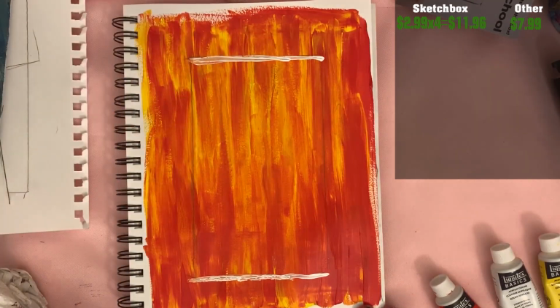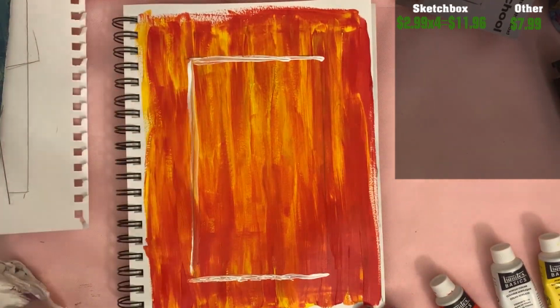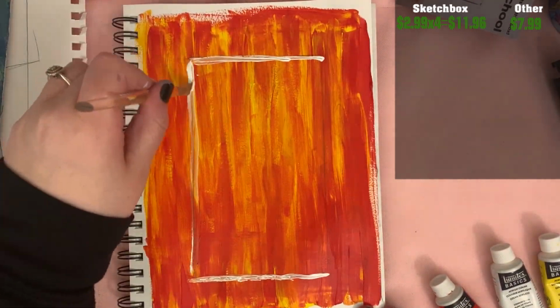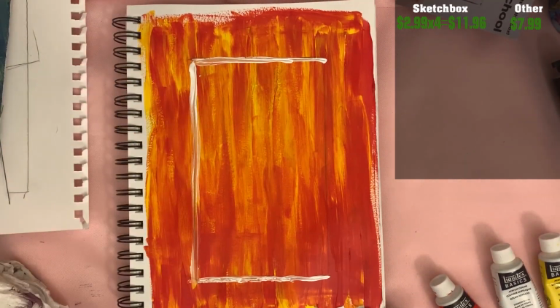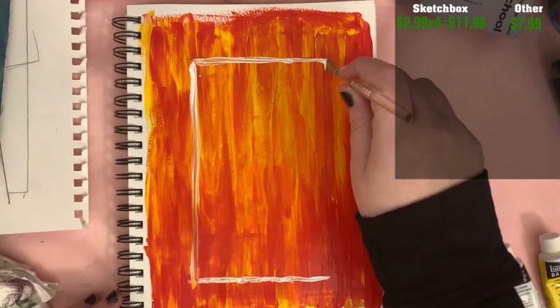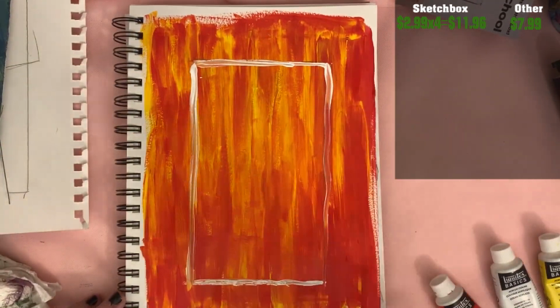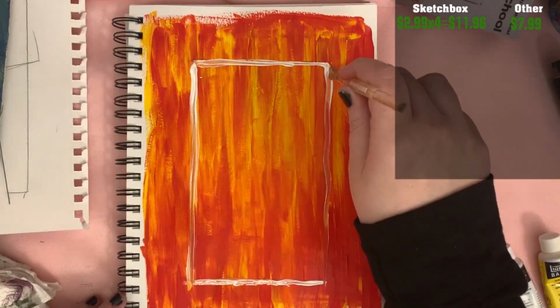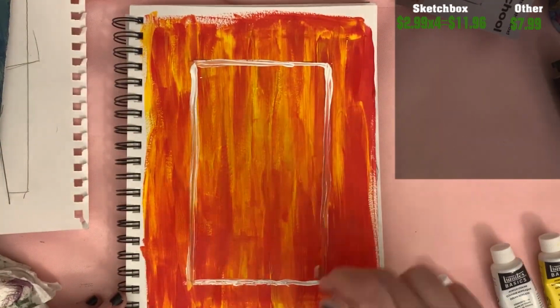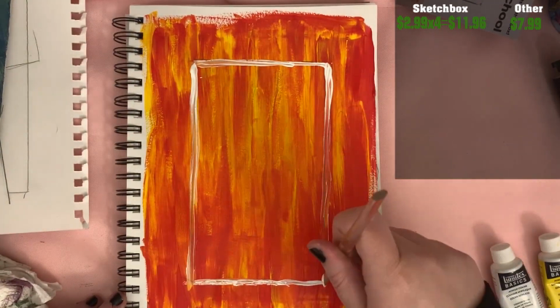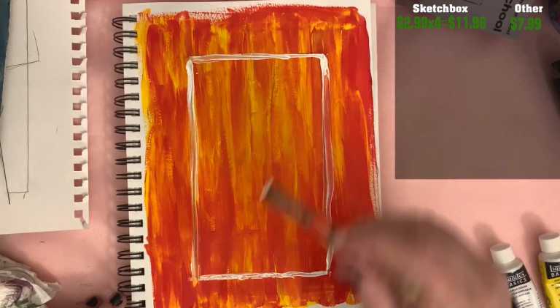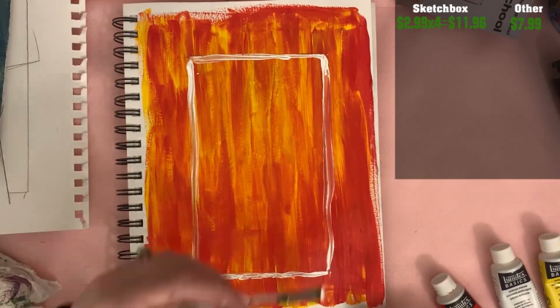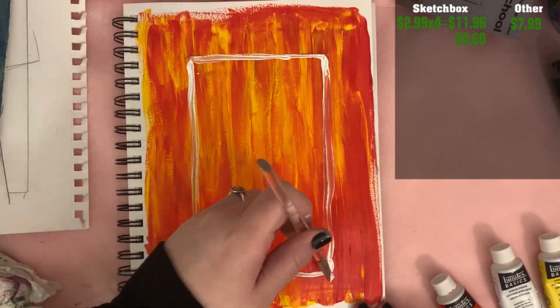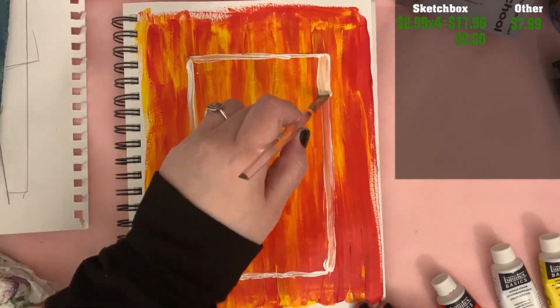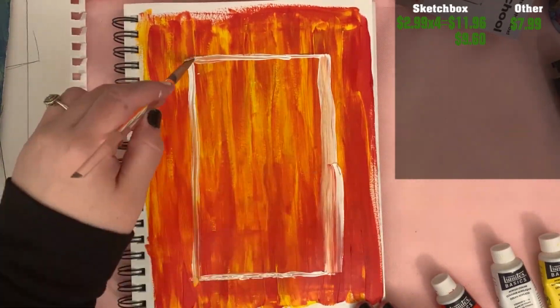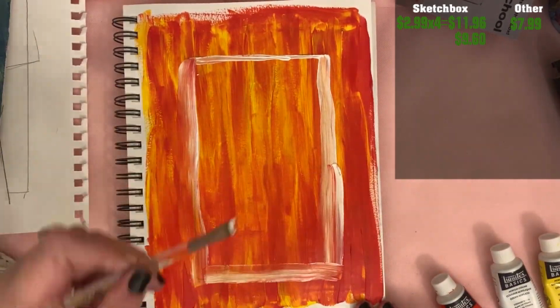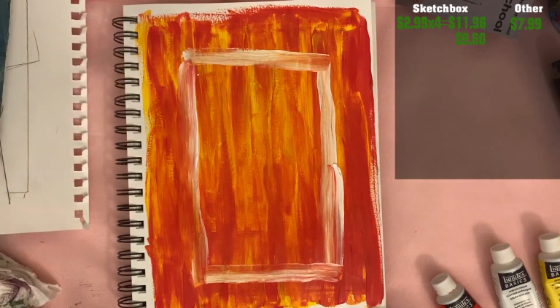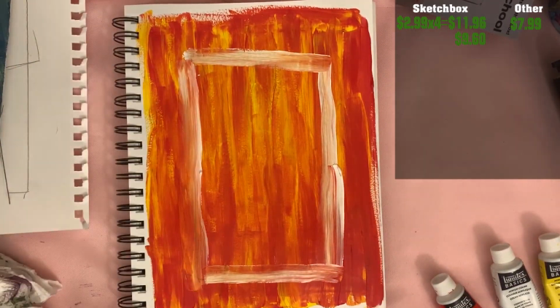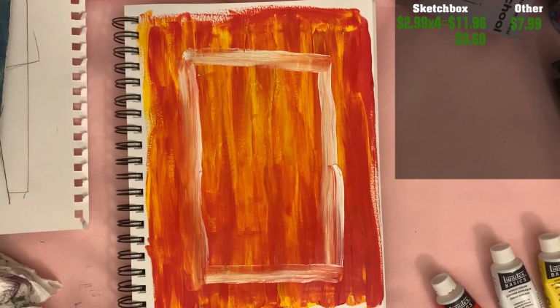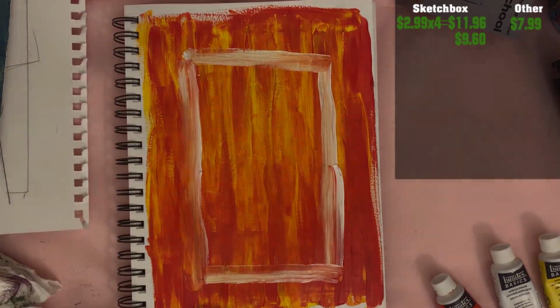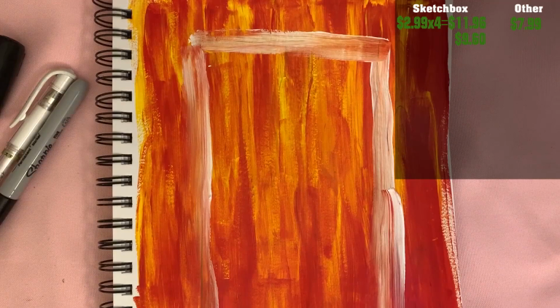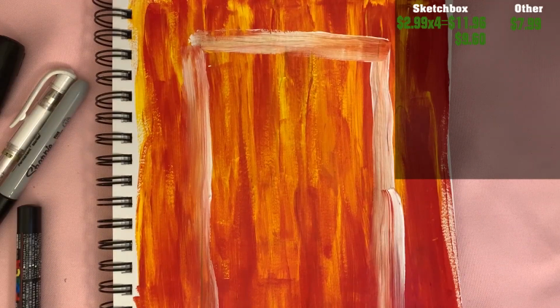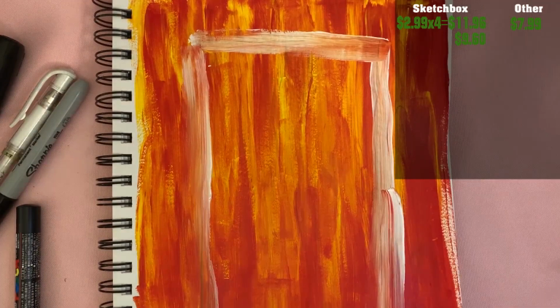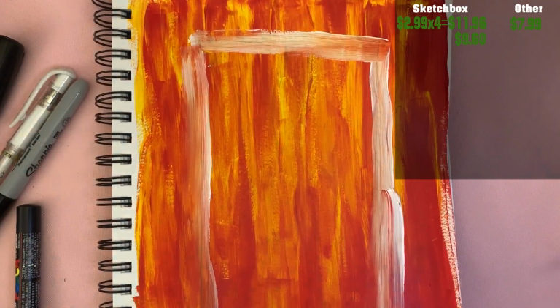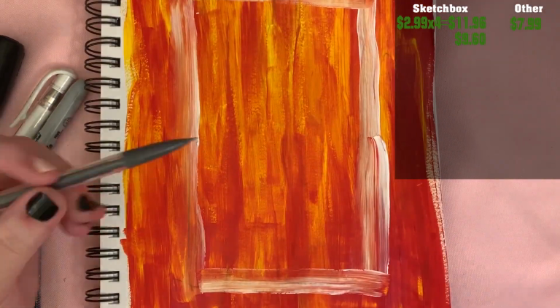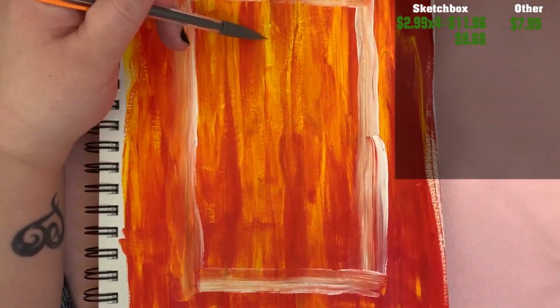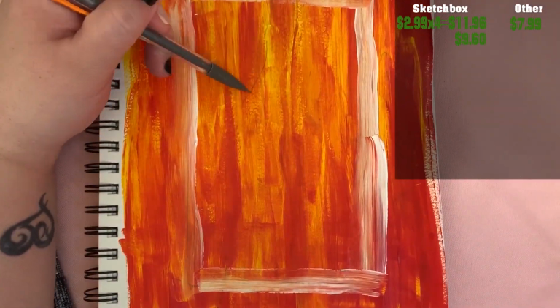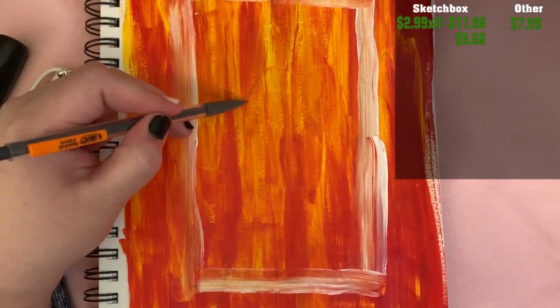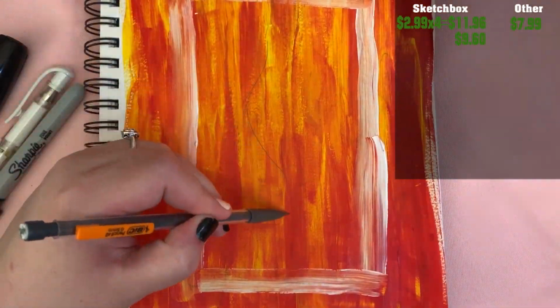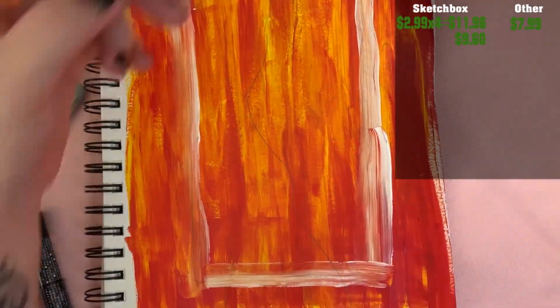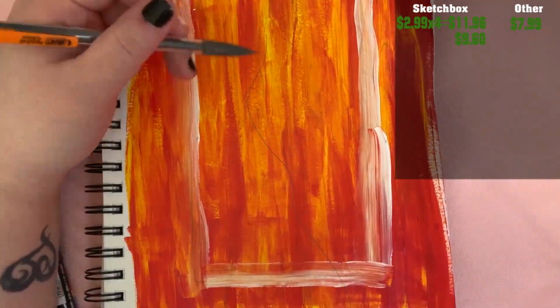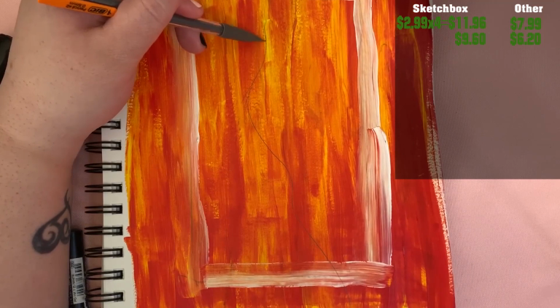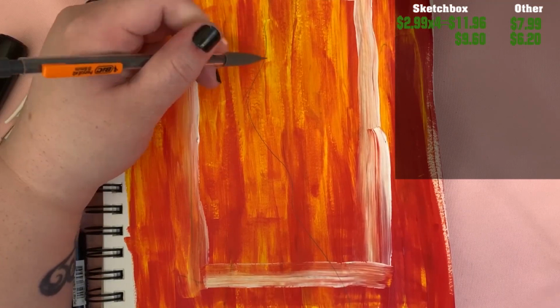Next we have this fancy paint that I can't pronounce. SketchBox said it was $9.60, and the lie detector test determined that was a lie. At Dick Blick, you can get the same tube of fancy paint for only $6.20.